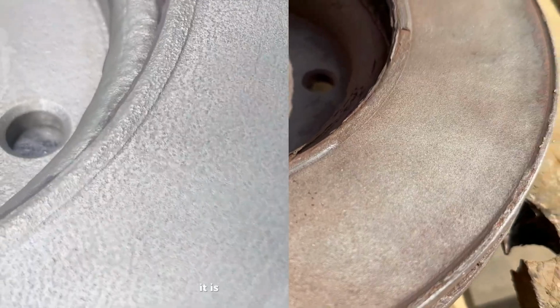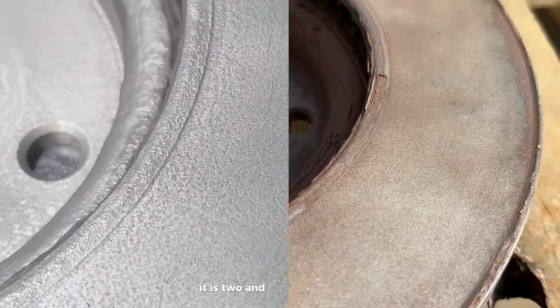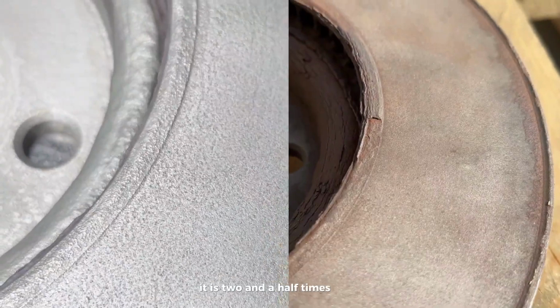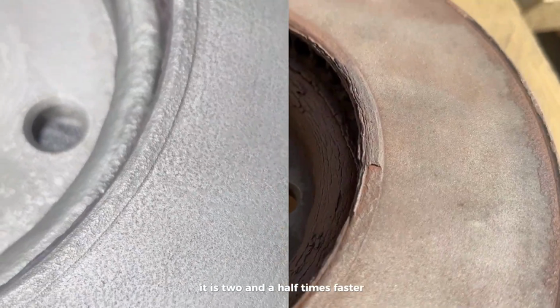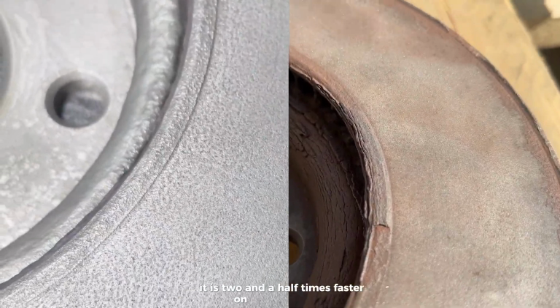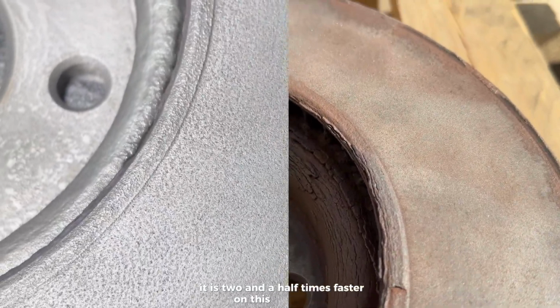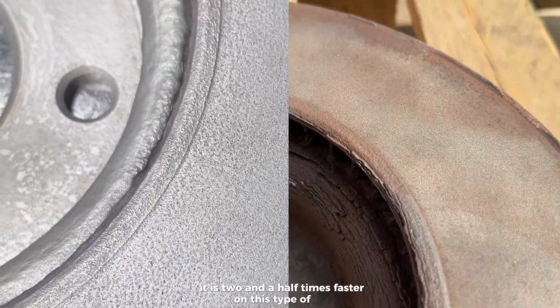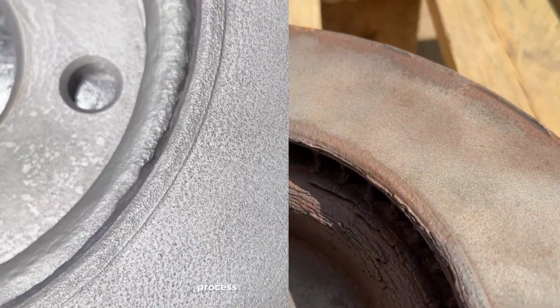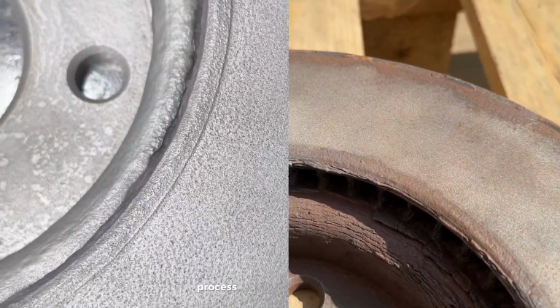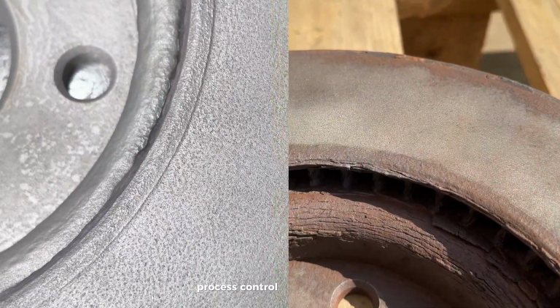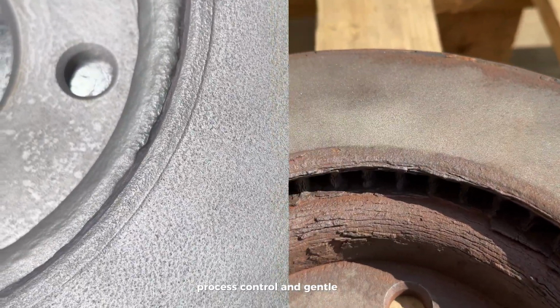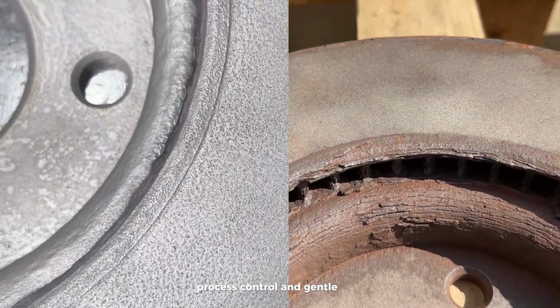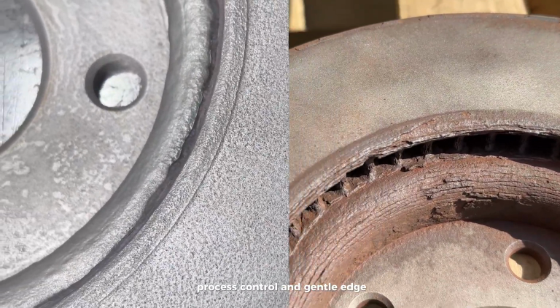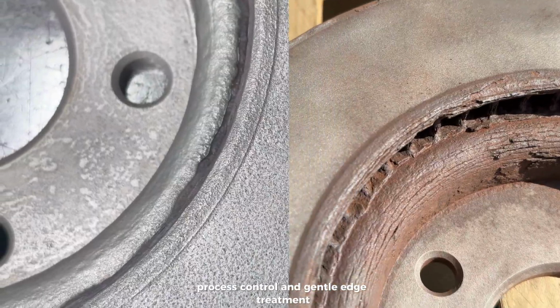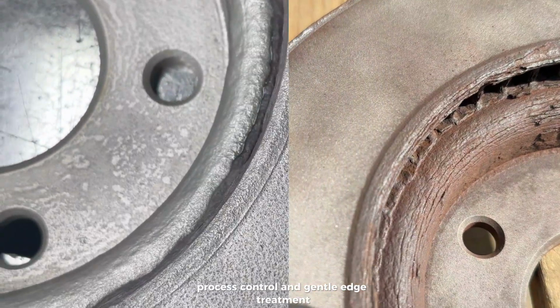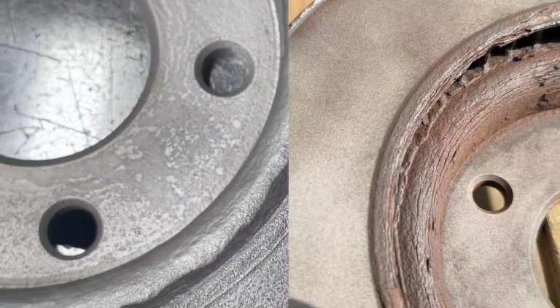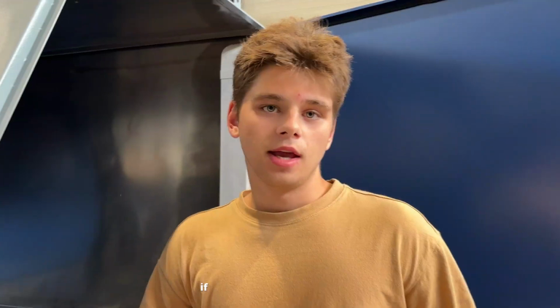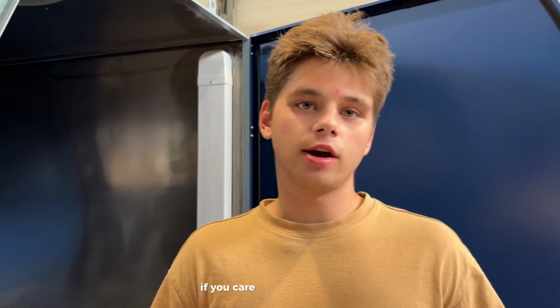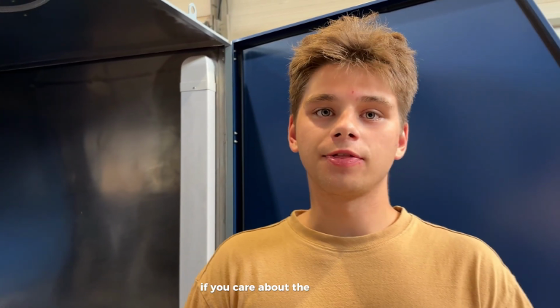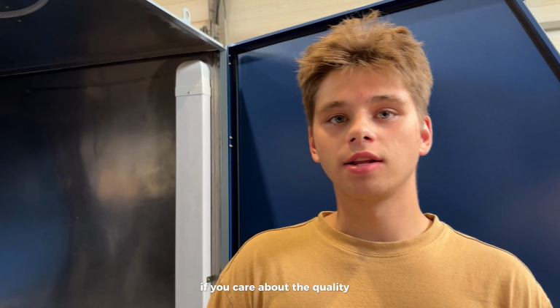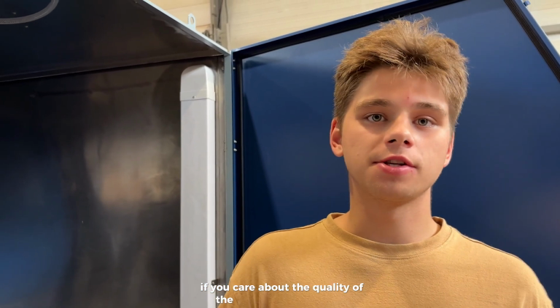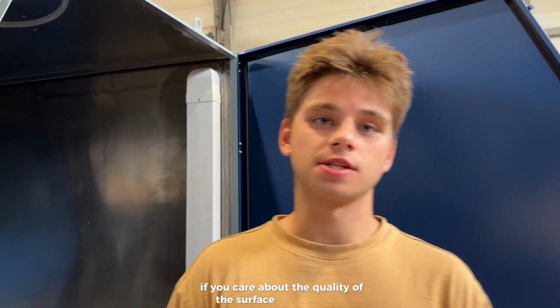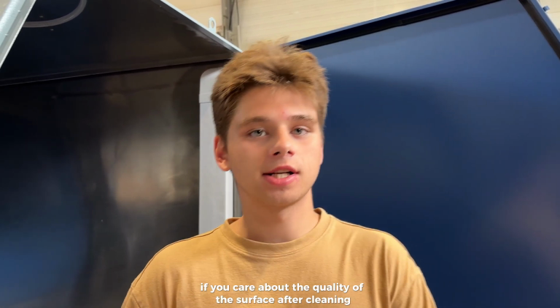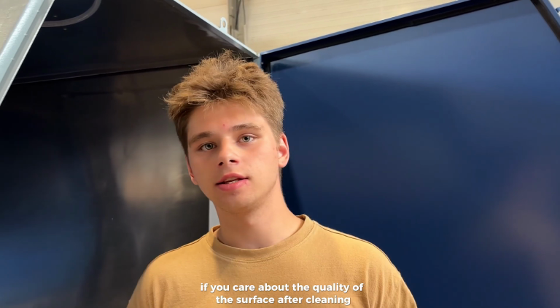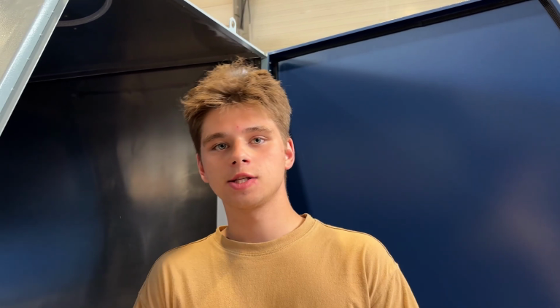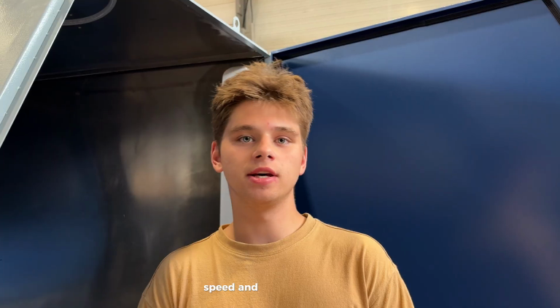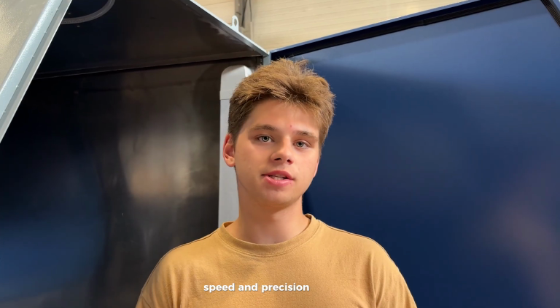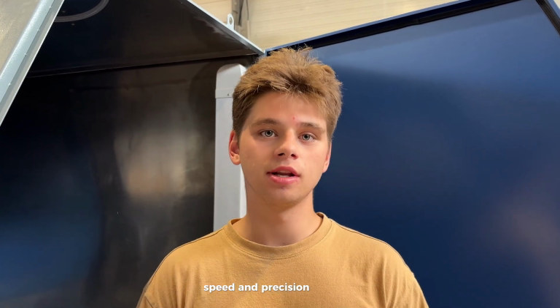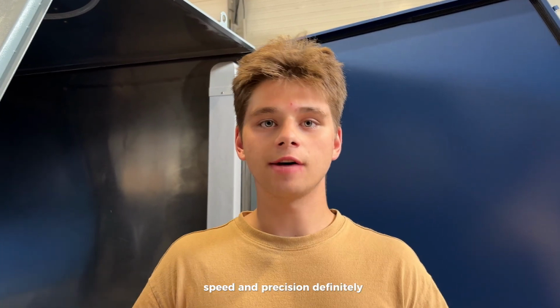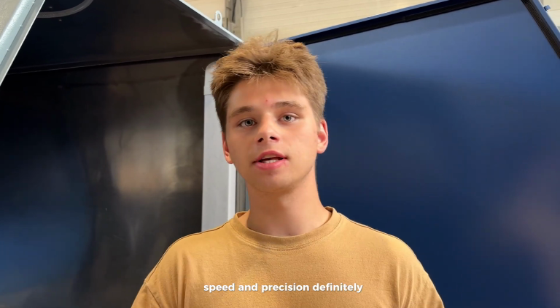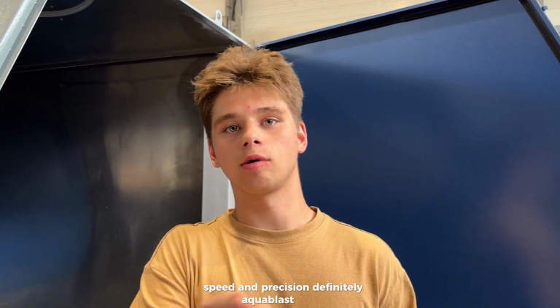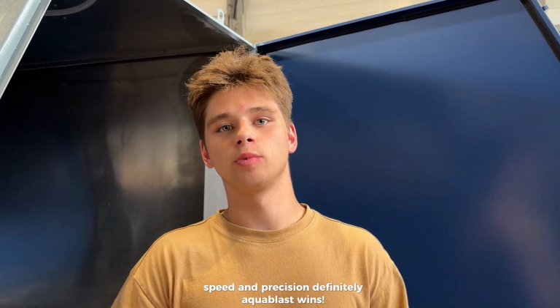It is two and a half times faster on this type of dirt, with better process control and gentle edge treatment. If you care about the quality of the surface after cleaning, speed, and precision, the Aqua Blast definitely wins.